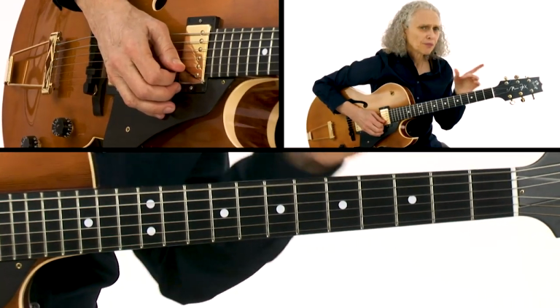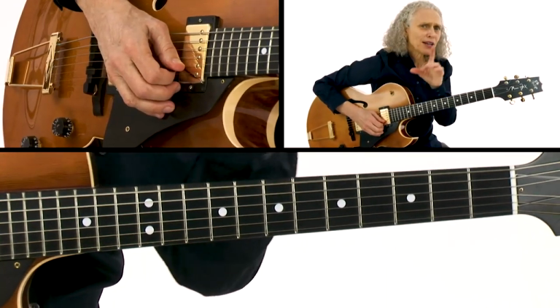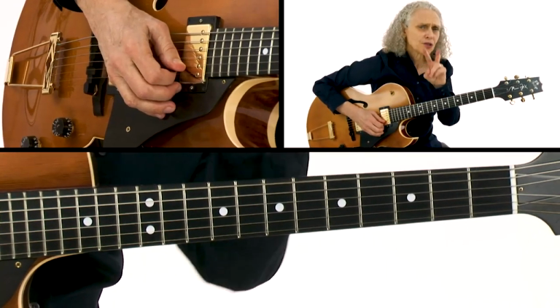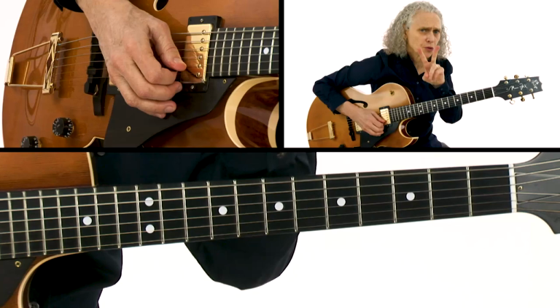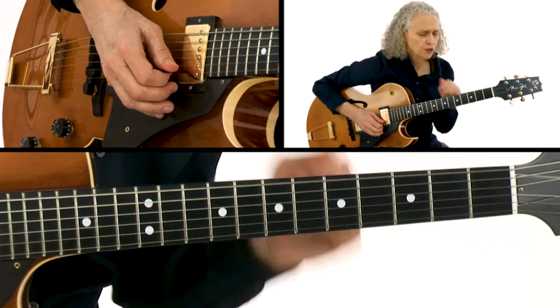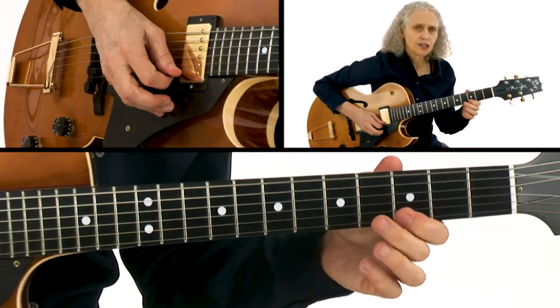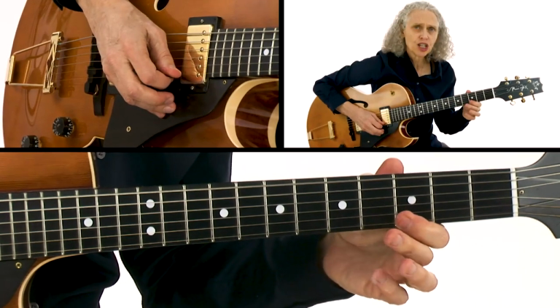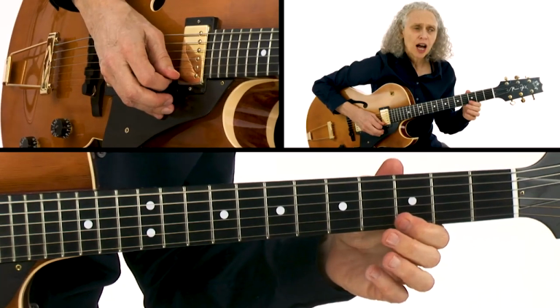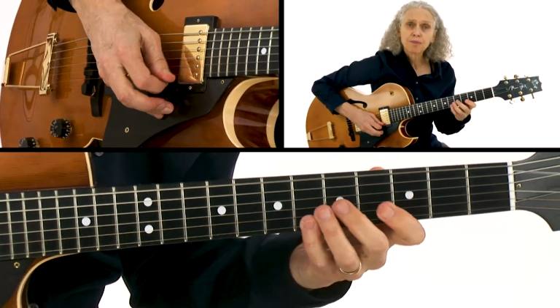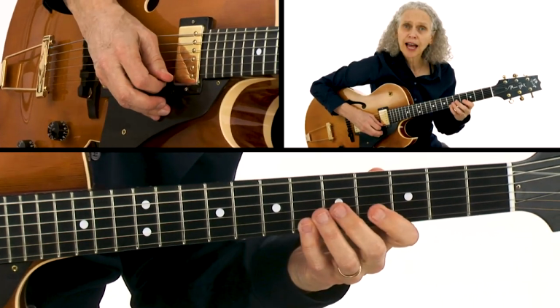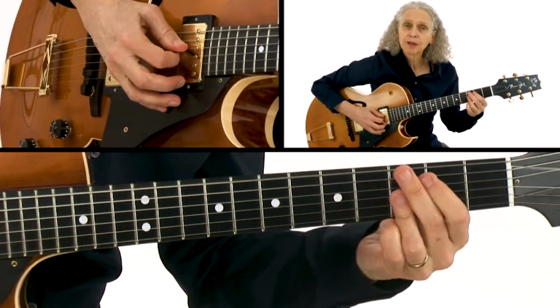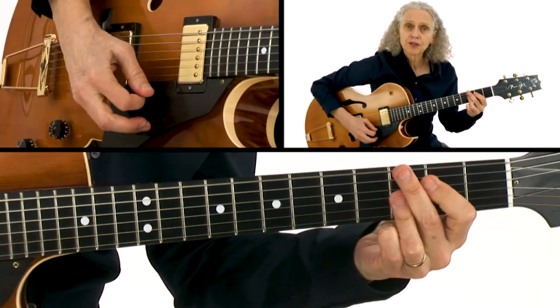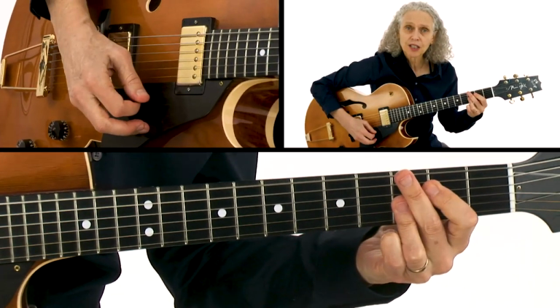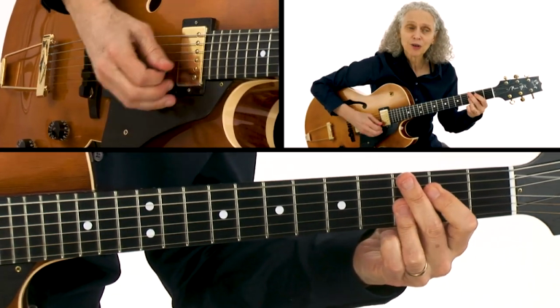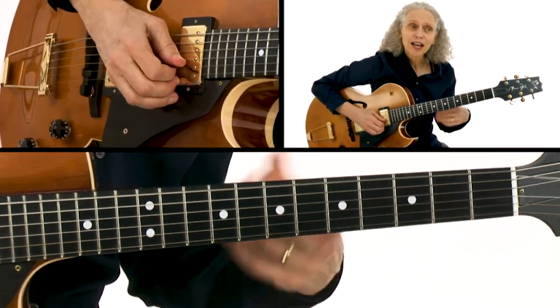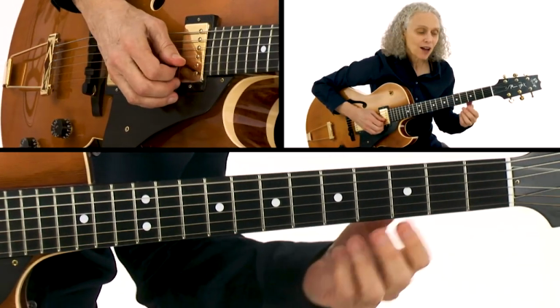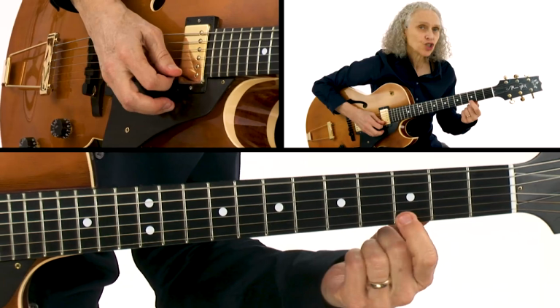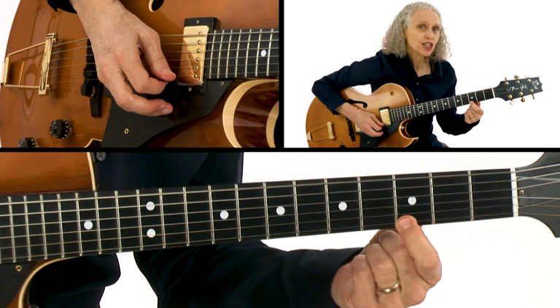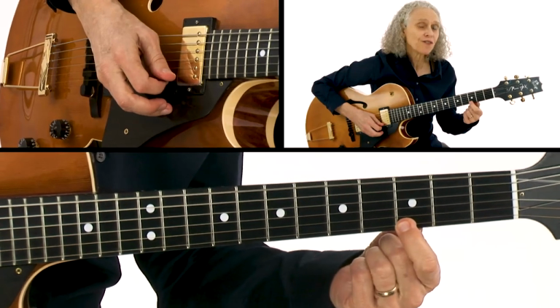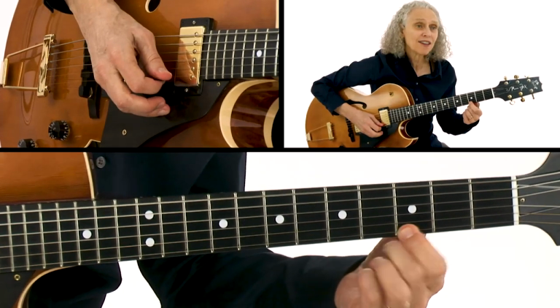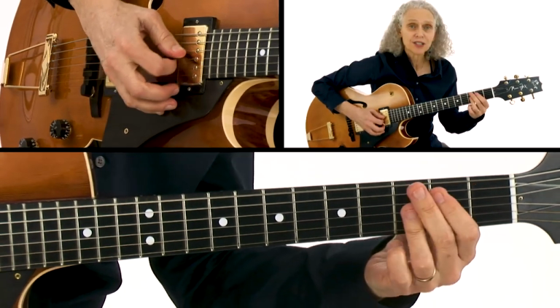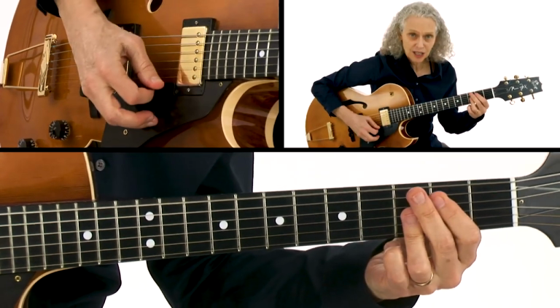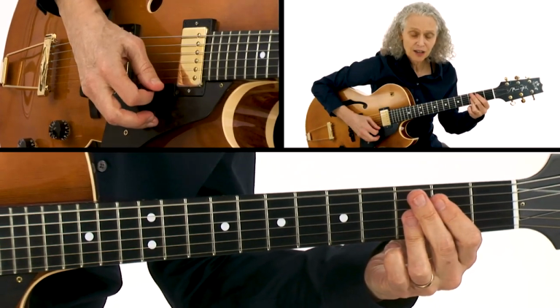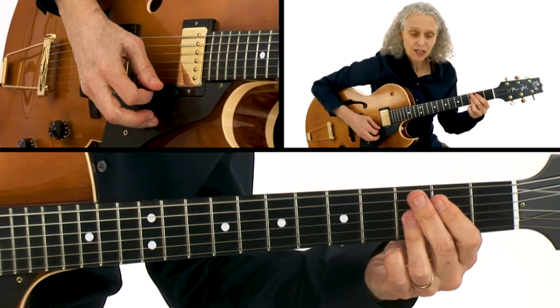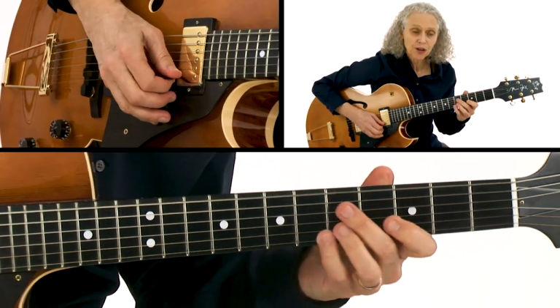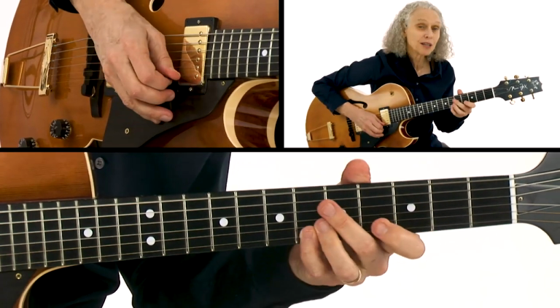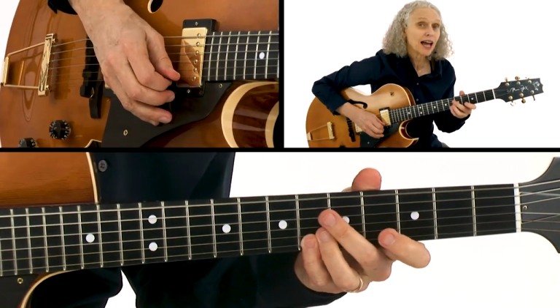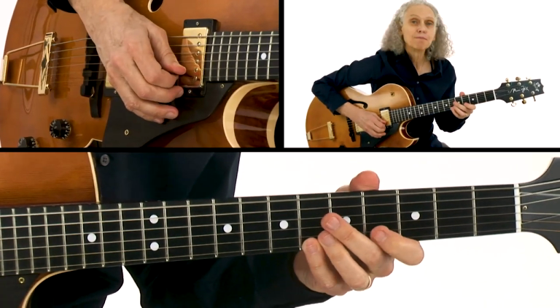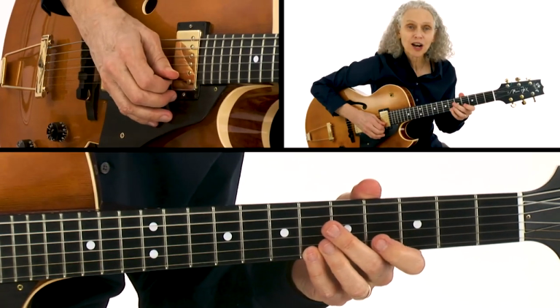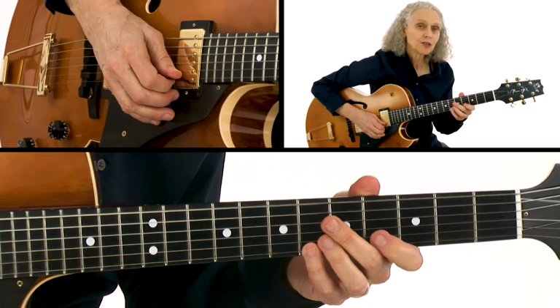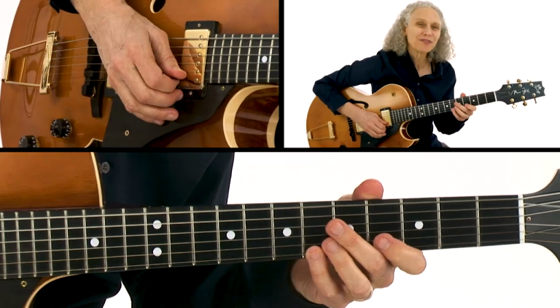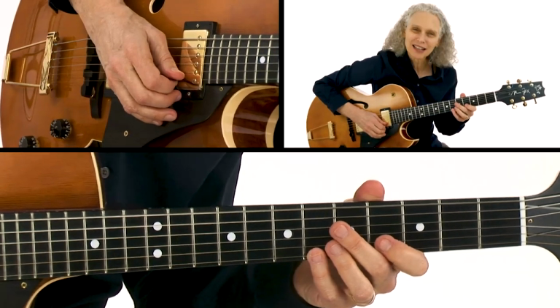If I take those same two notes — the G and the B-flat — and play them over the C7 chord, now the G is the five of the C7 chord and the B-flat is the flat seven.